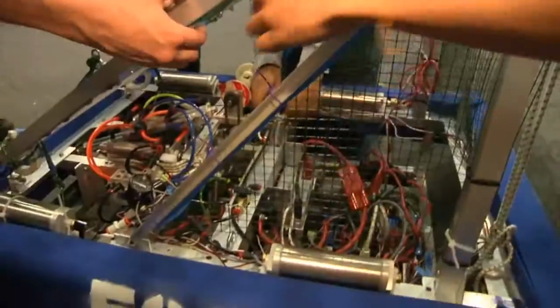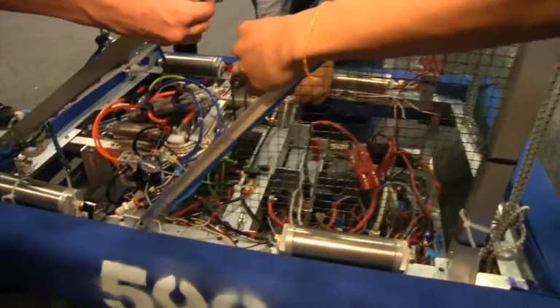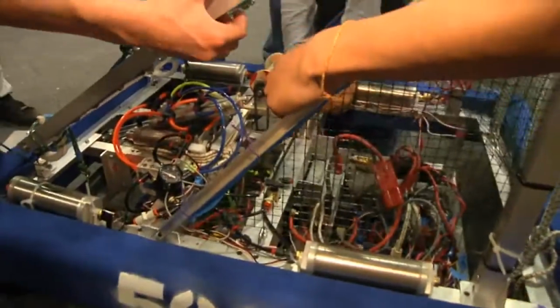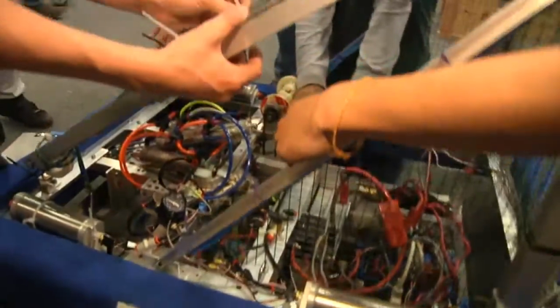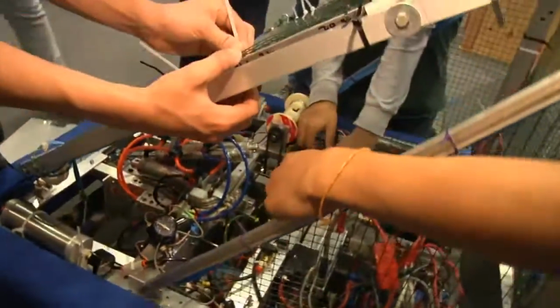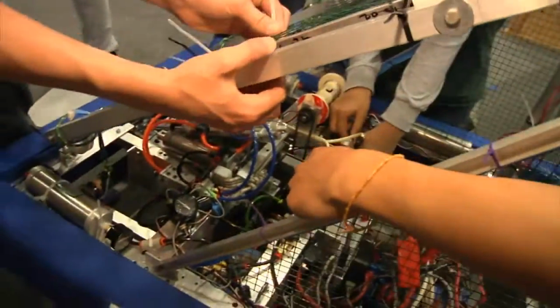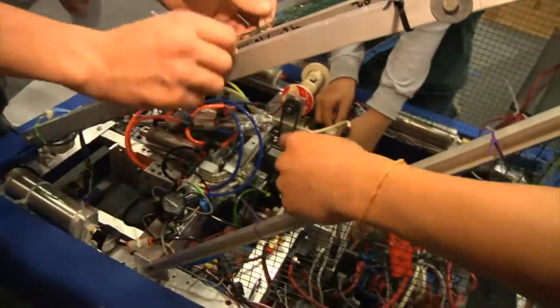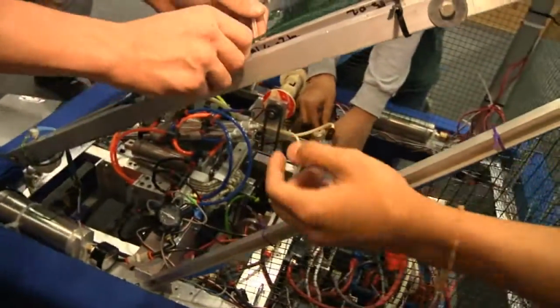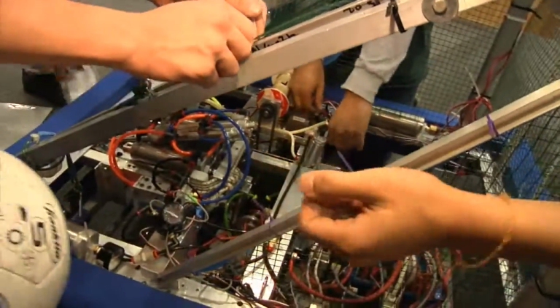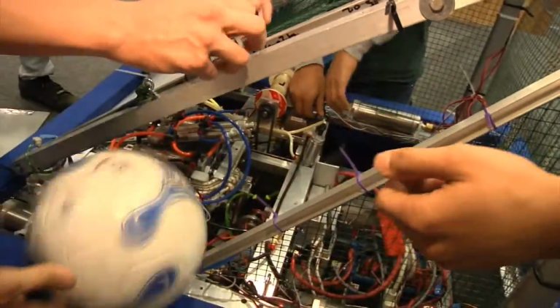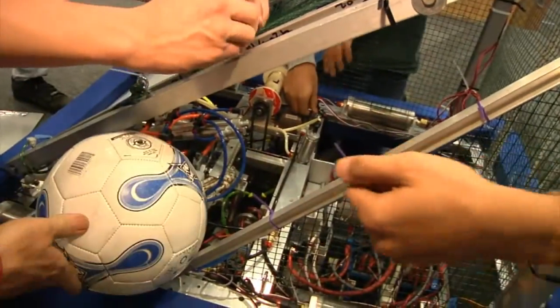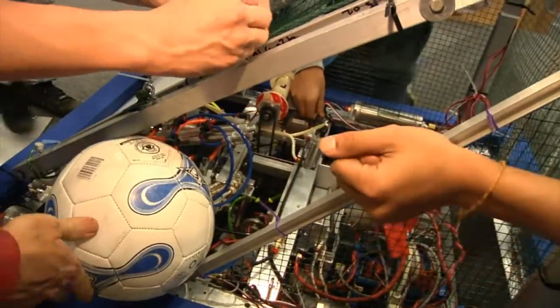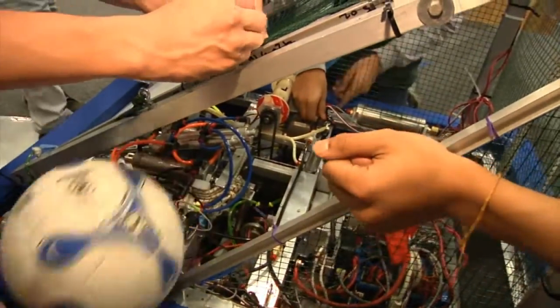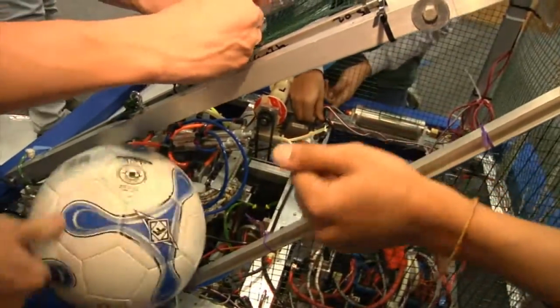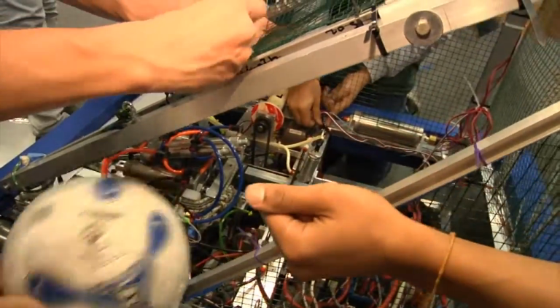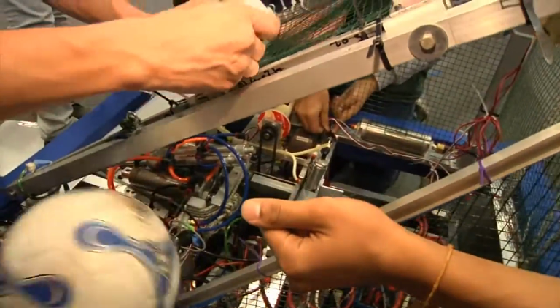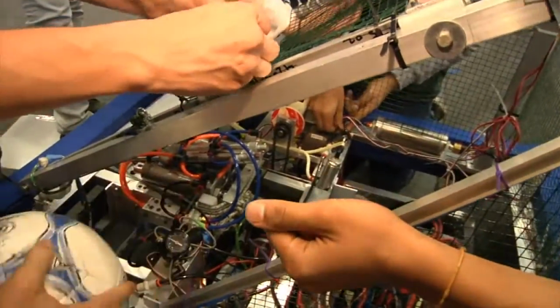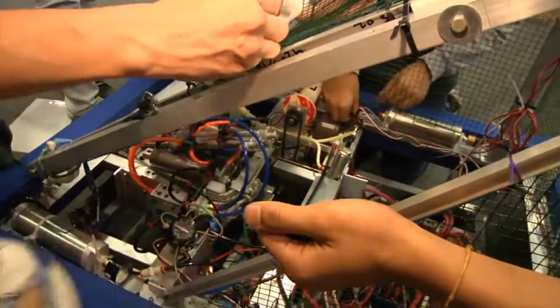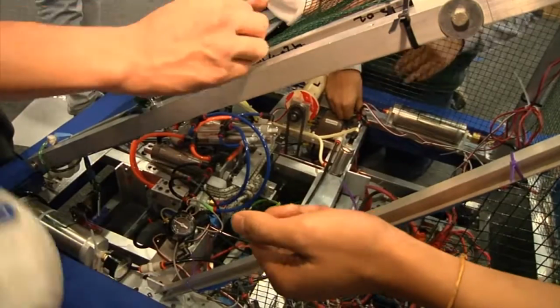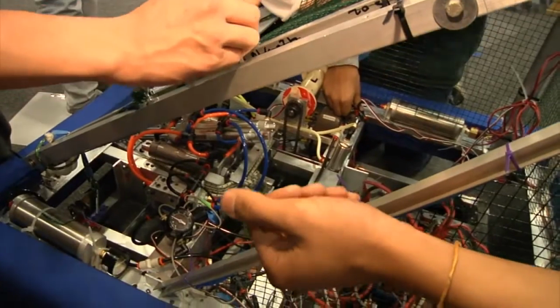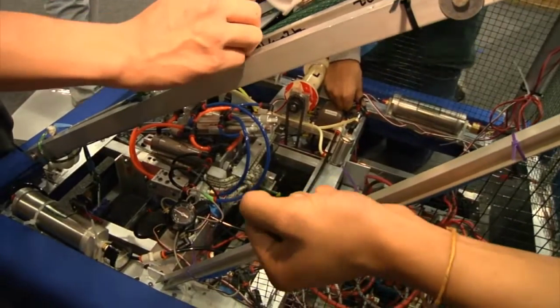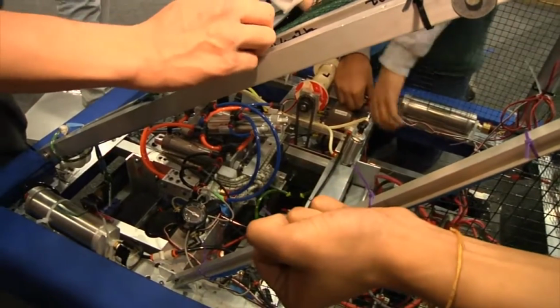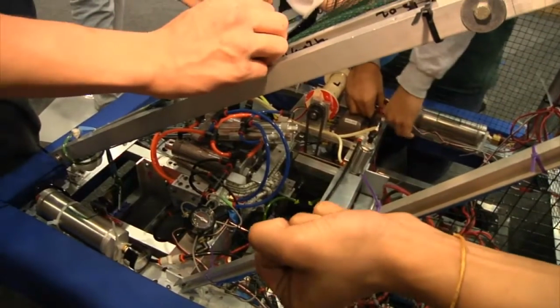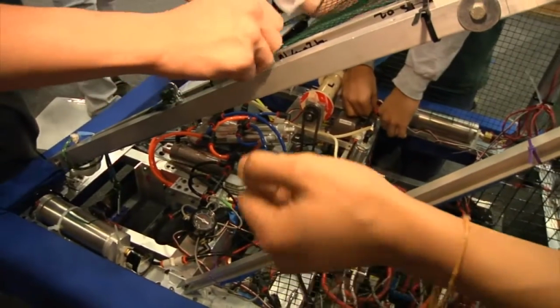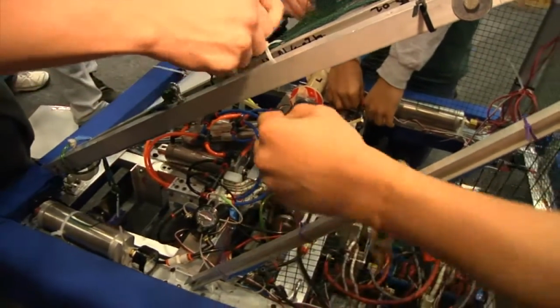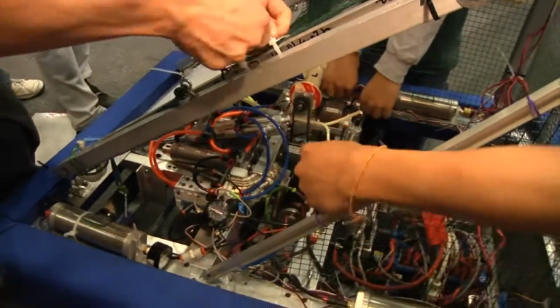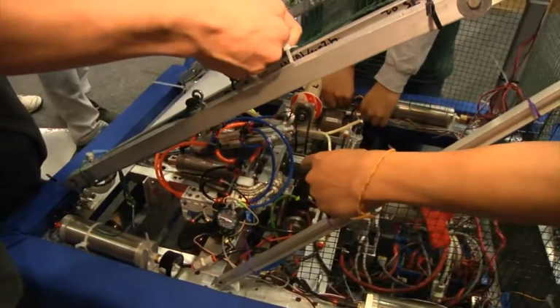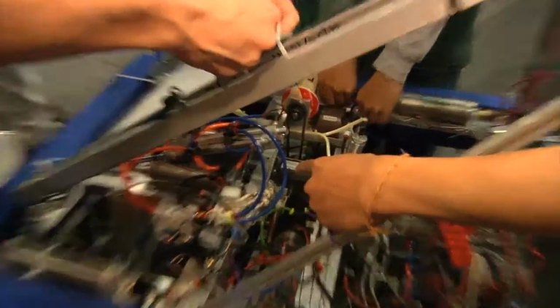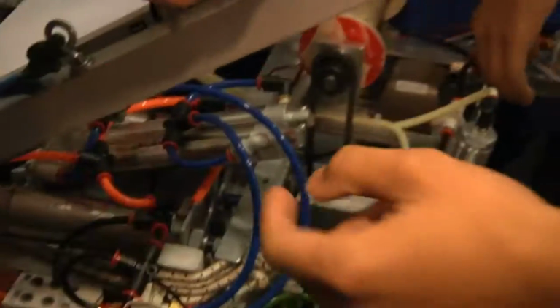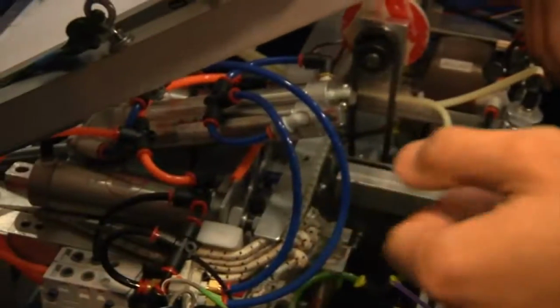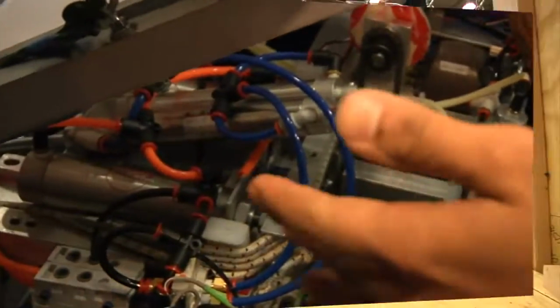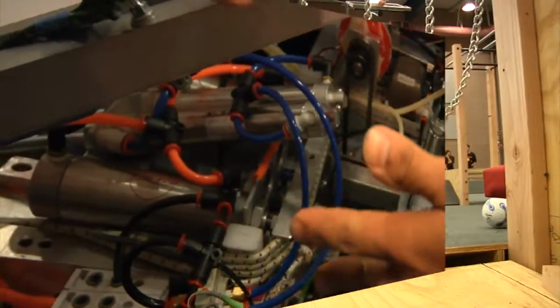That piston is used to release and to close a gate latch which holds the wire that's powered by an elastic band that kicks the ball.